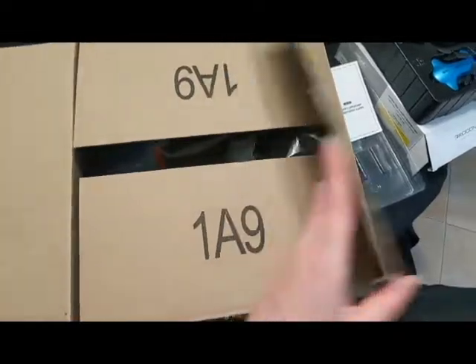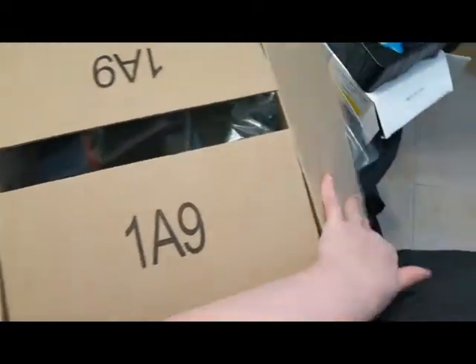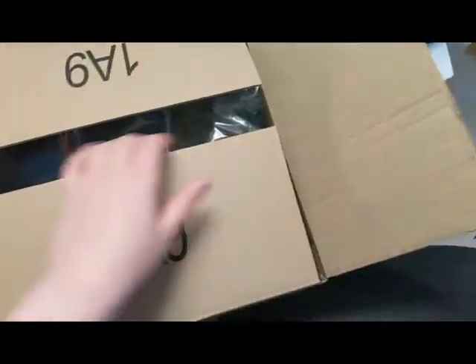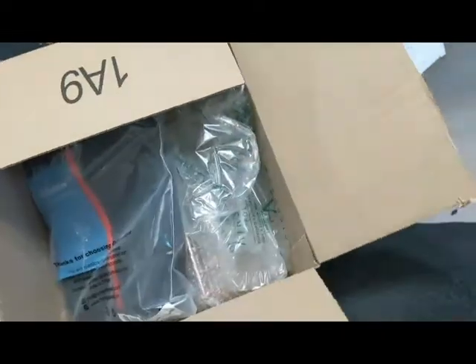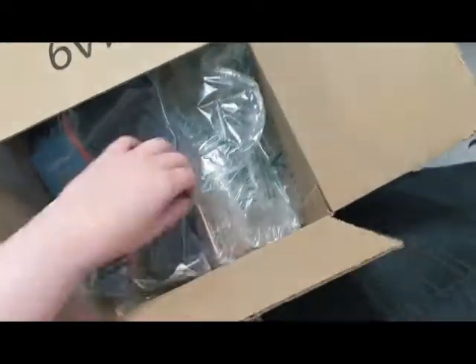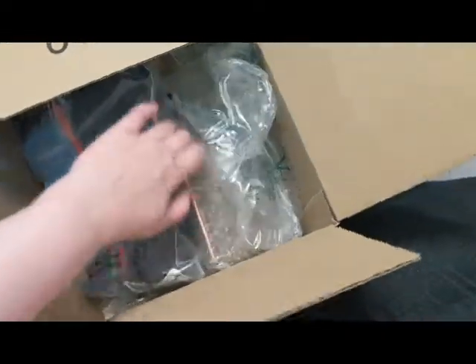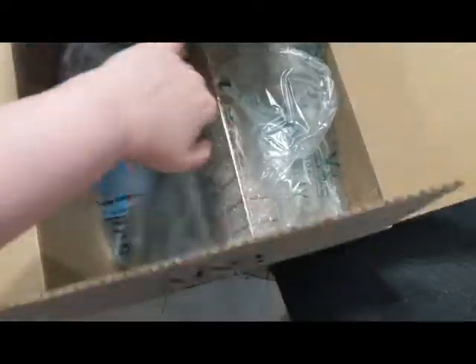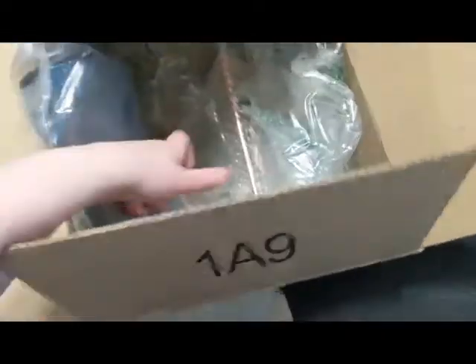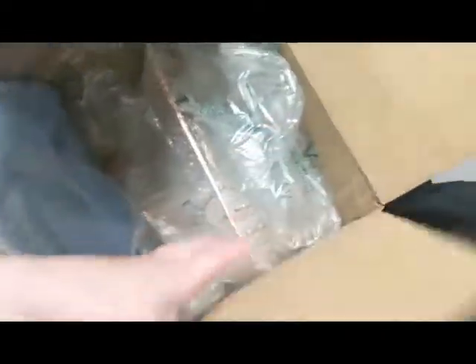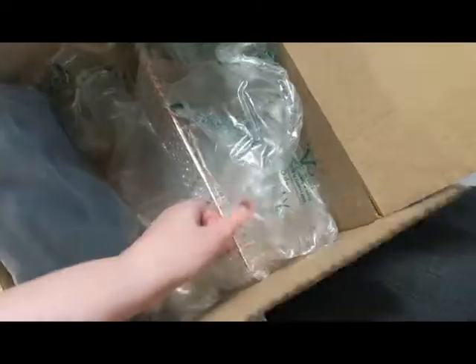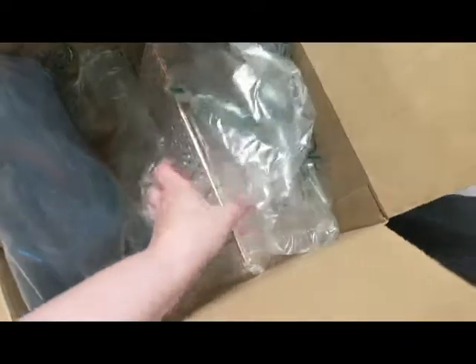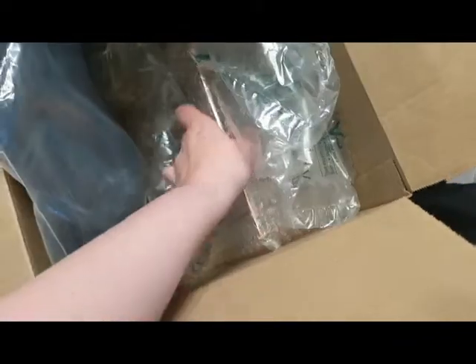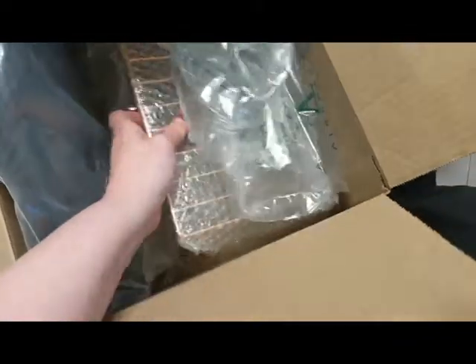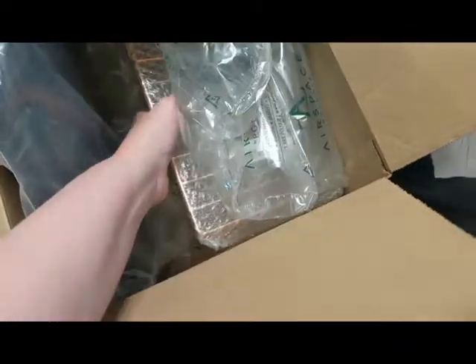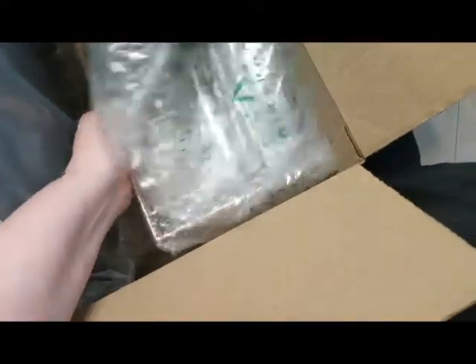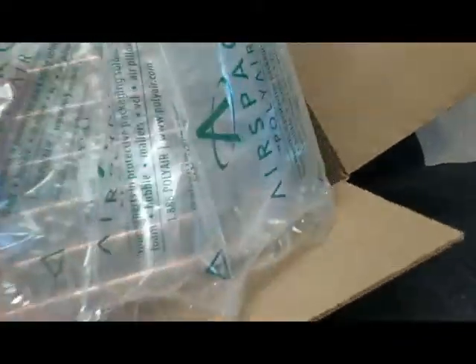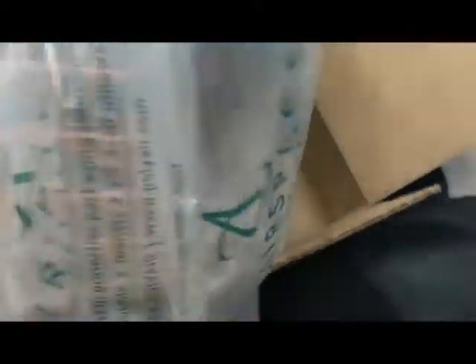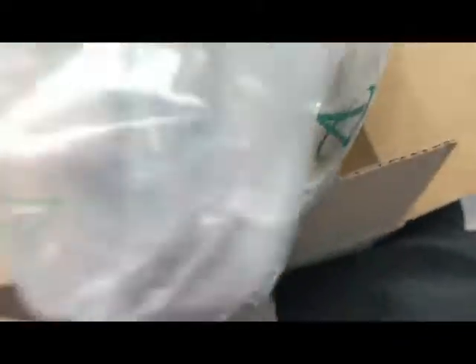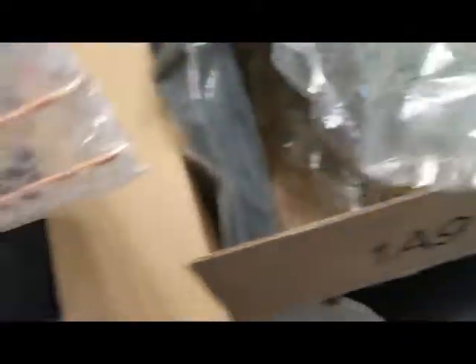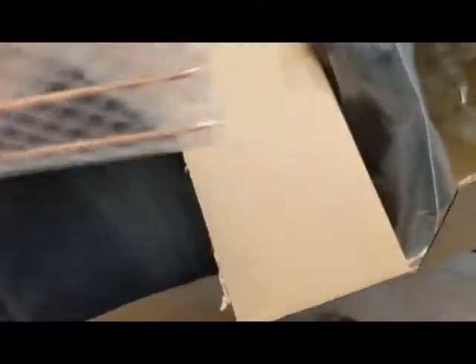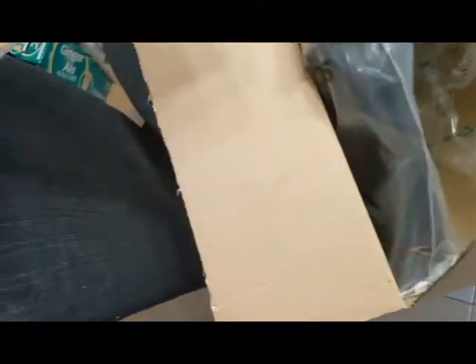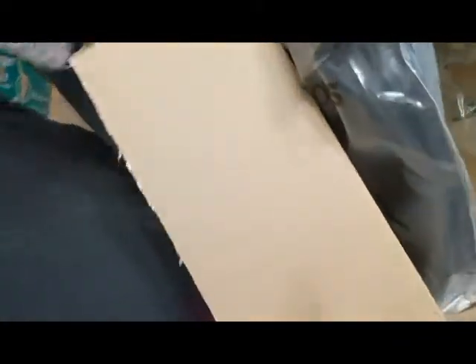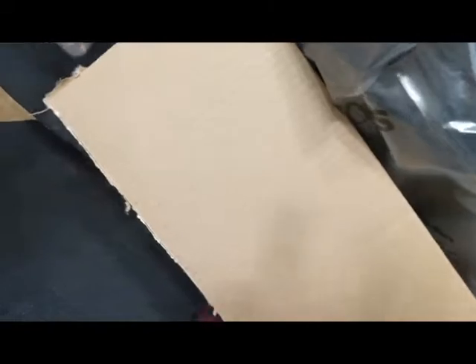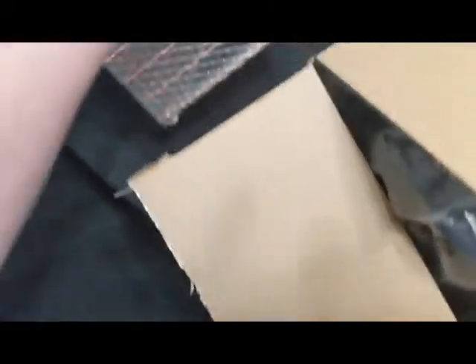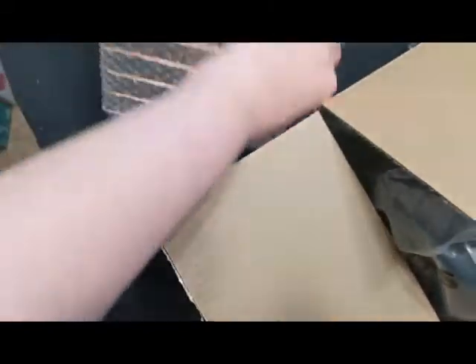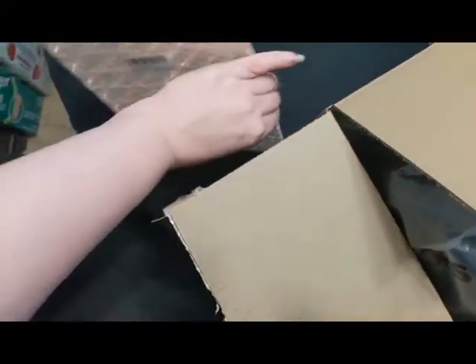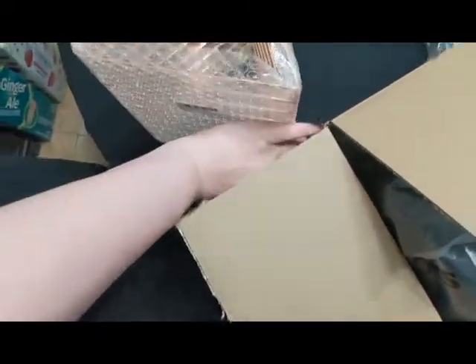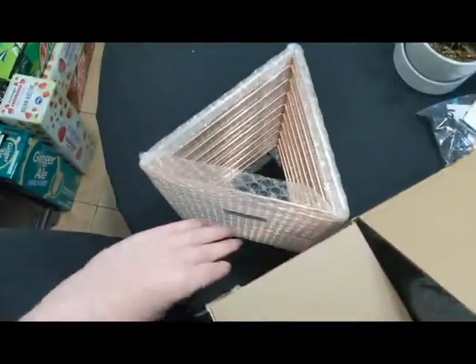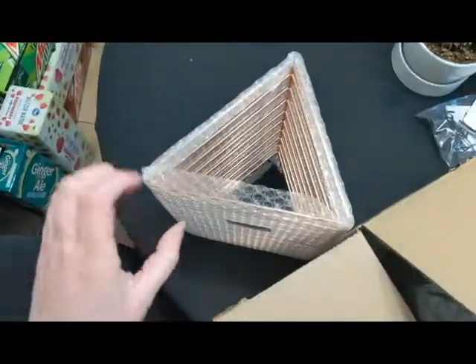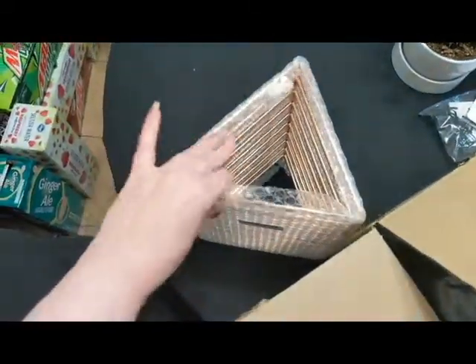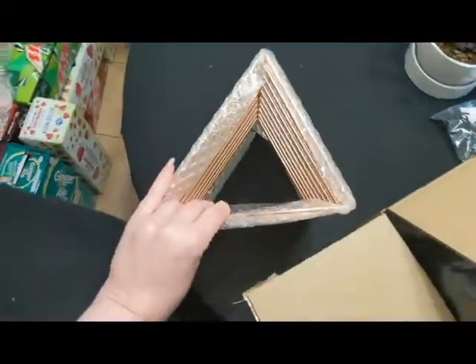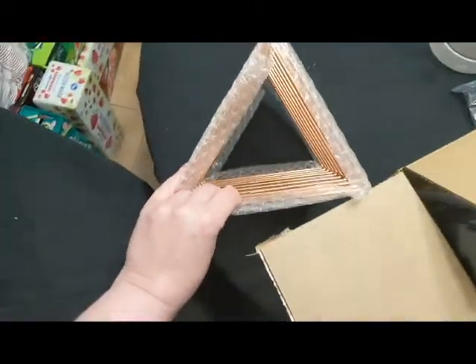Today we are unboxing a gold tone file holder that I got on Amazon.com. It feels really nice and sturdy so far.